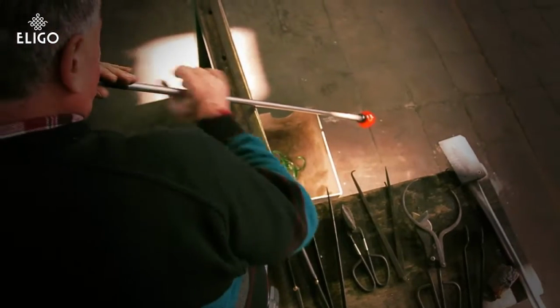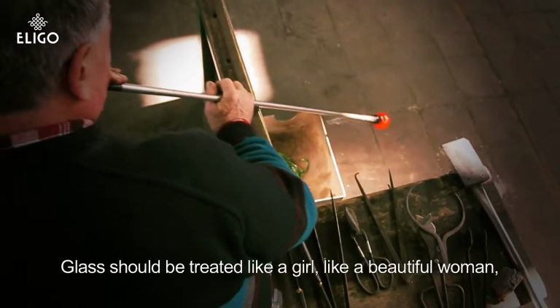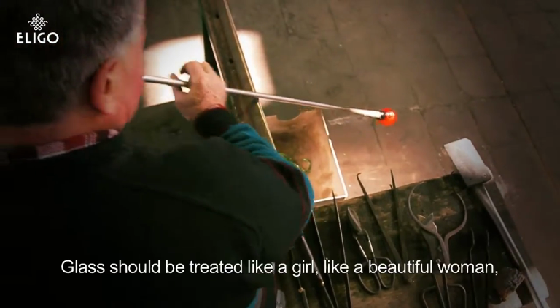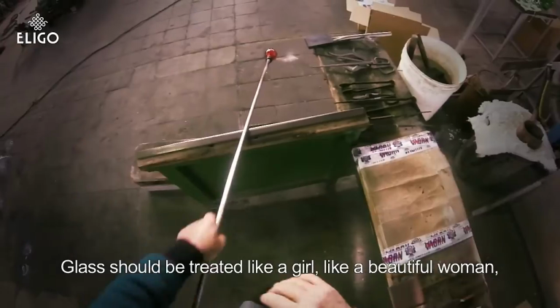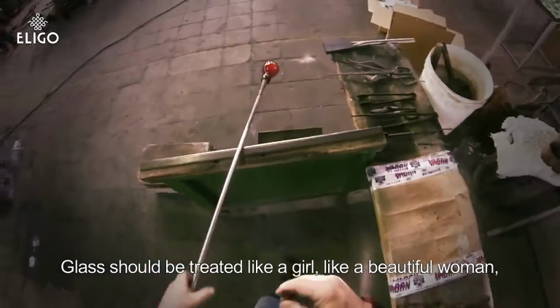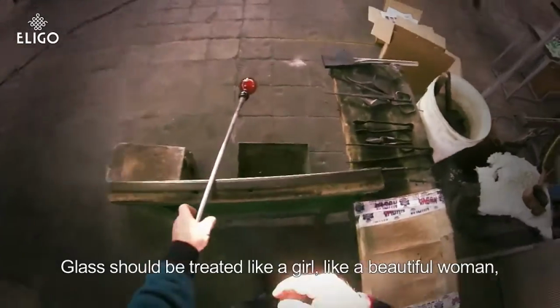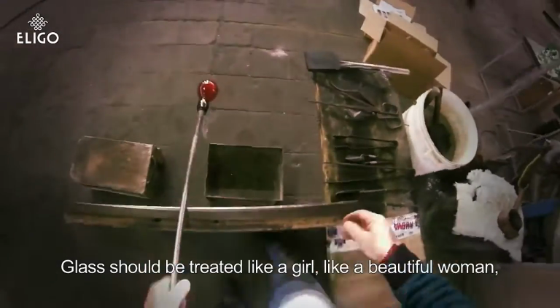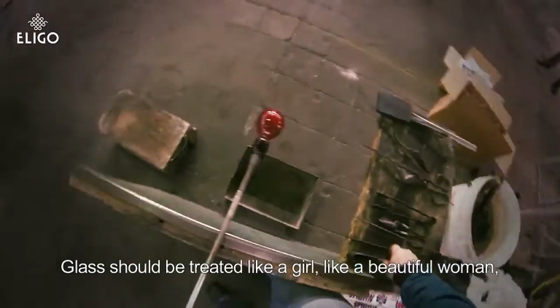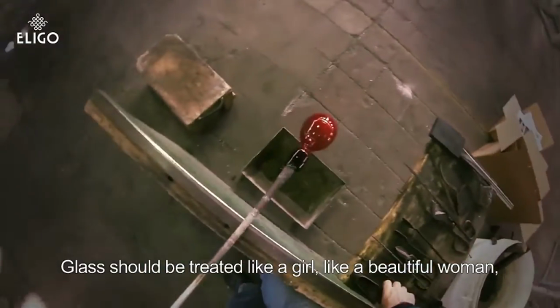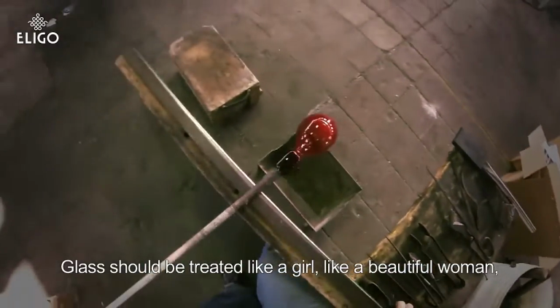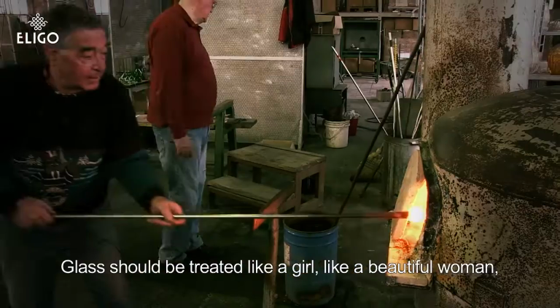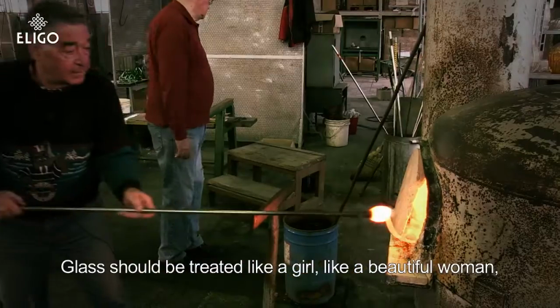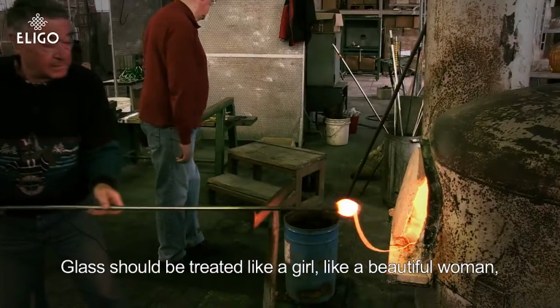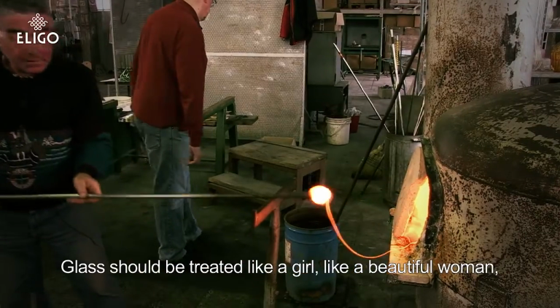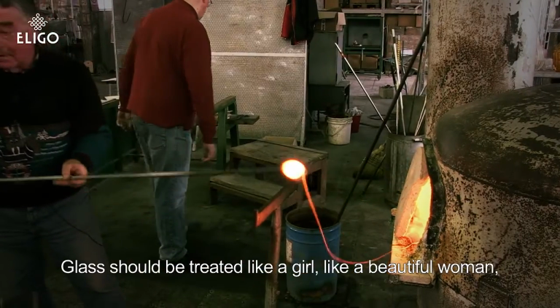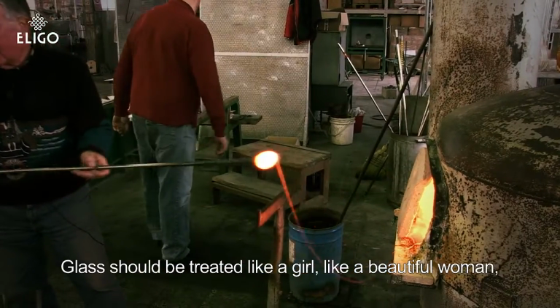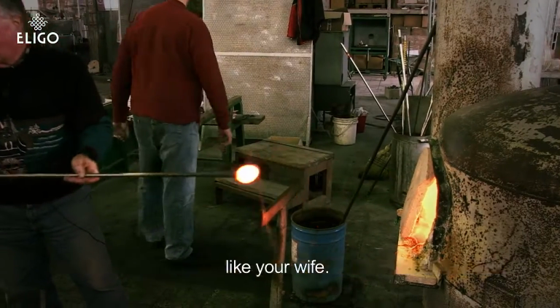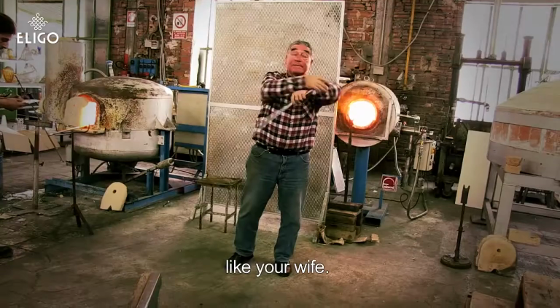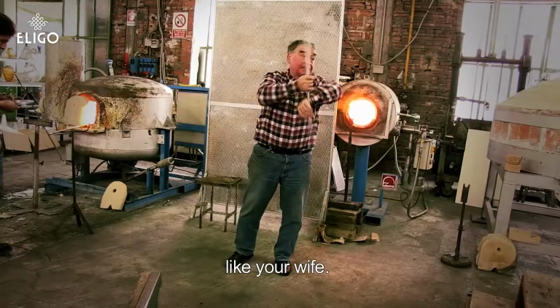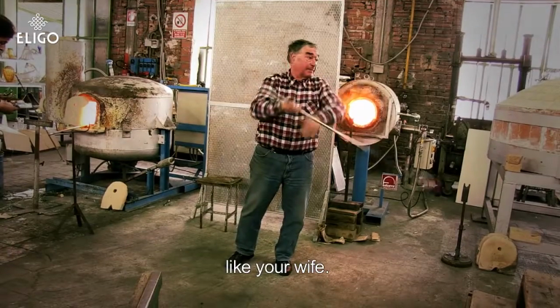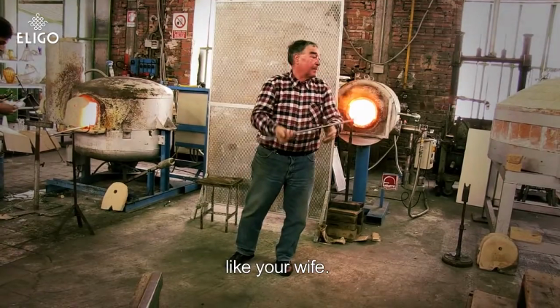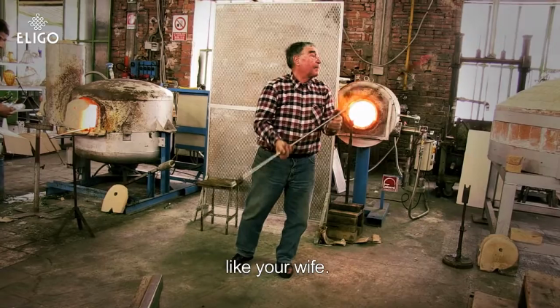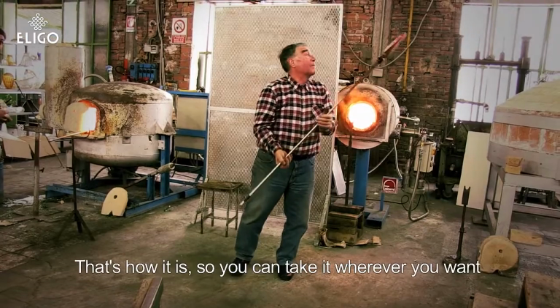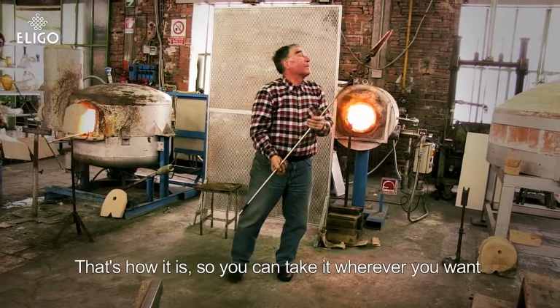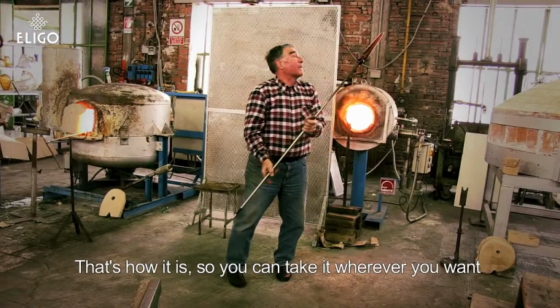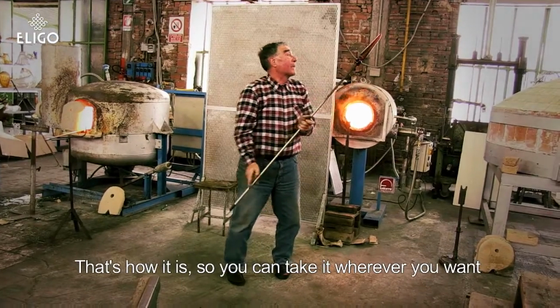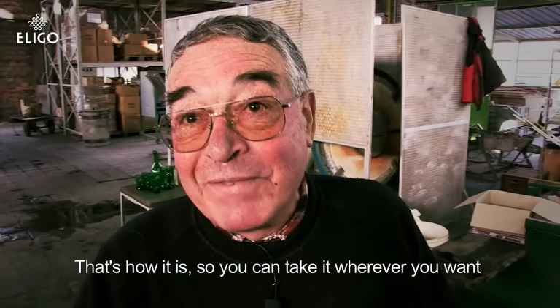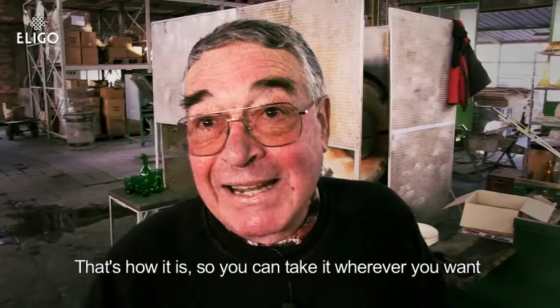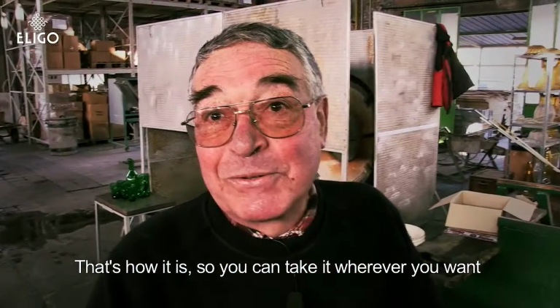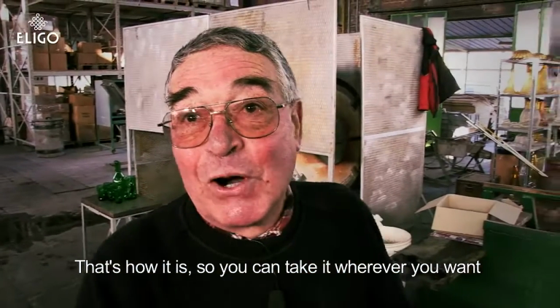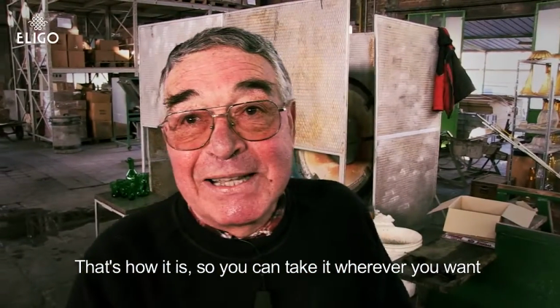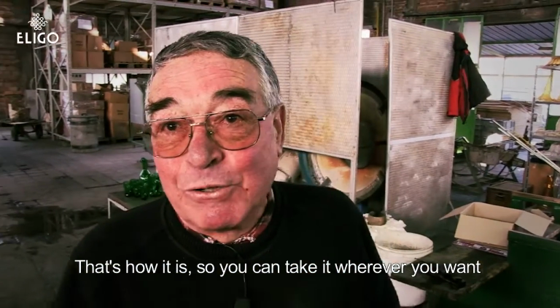It's like a girl, like a beautiful woman, like a wife. And then he comes and gives you everything.